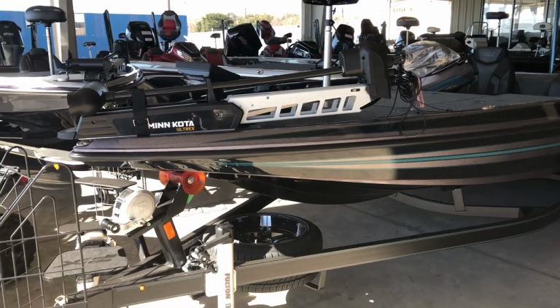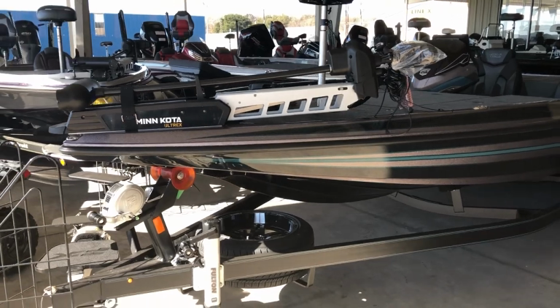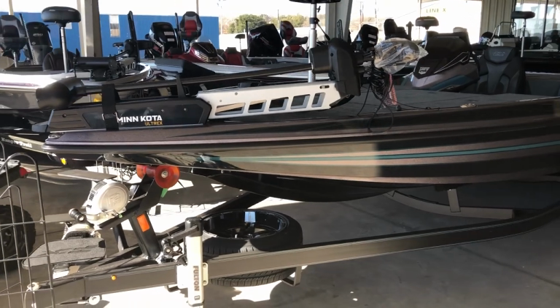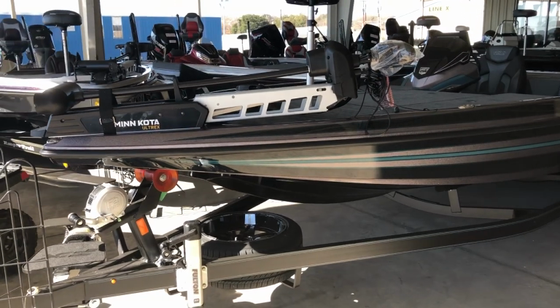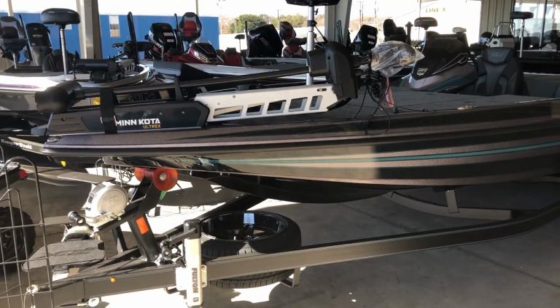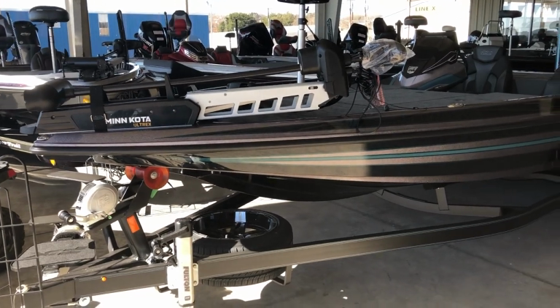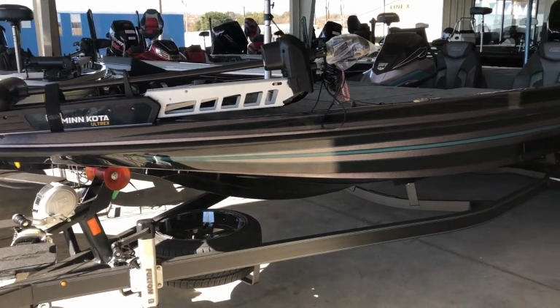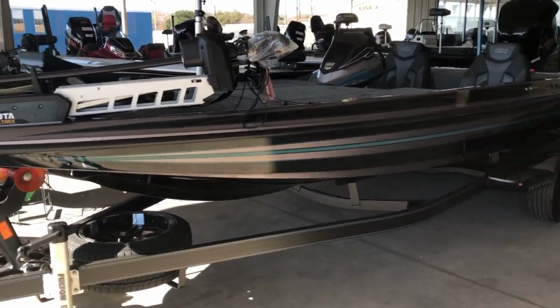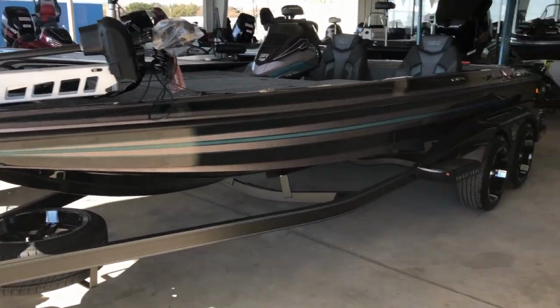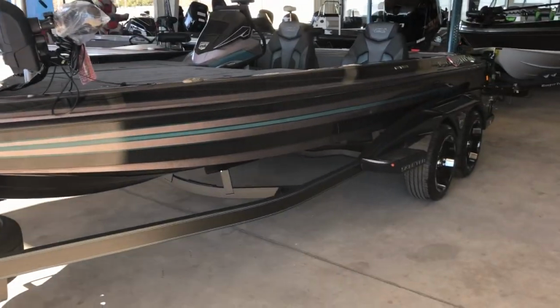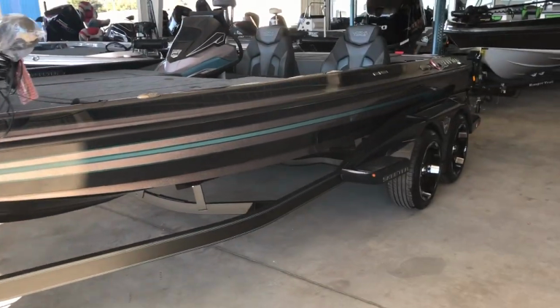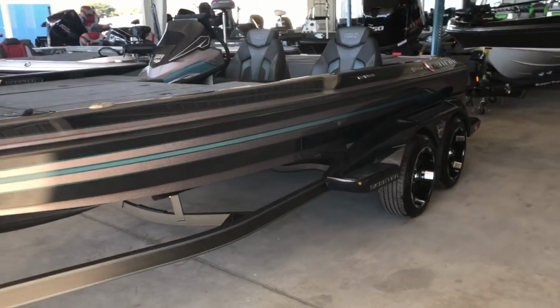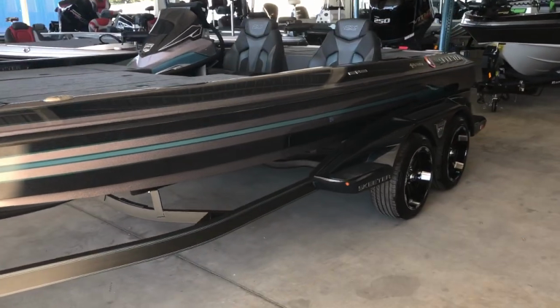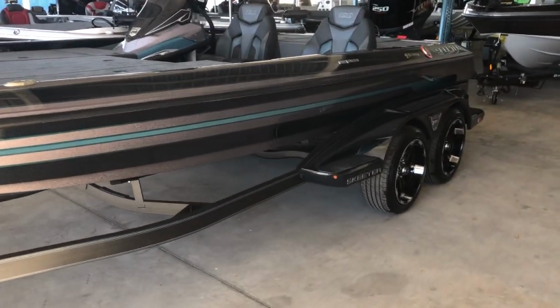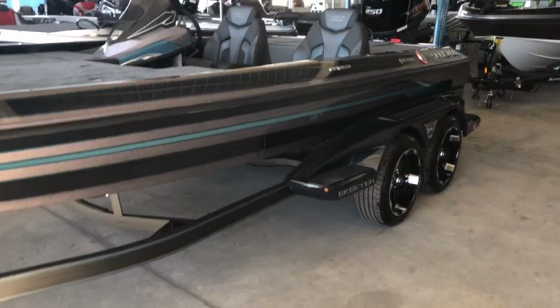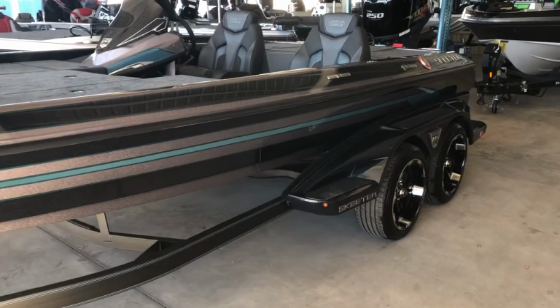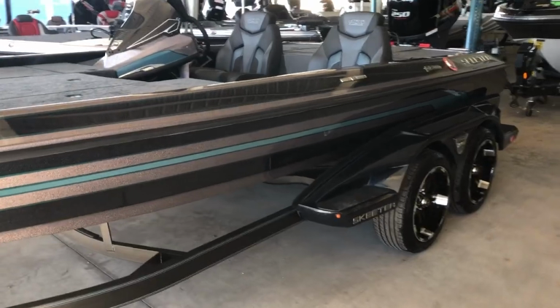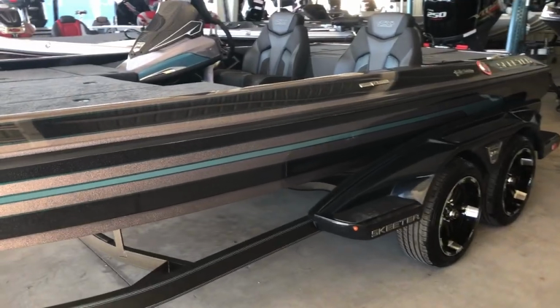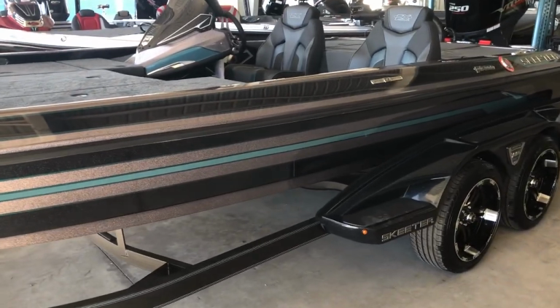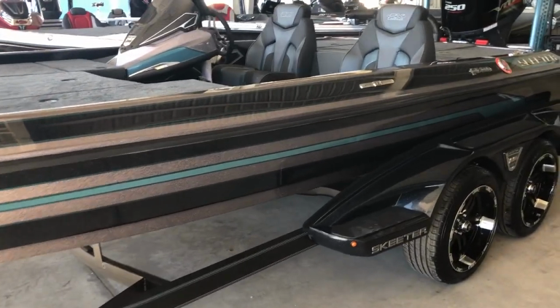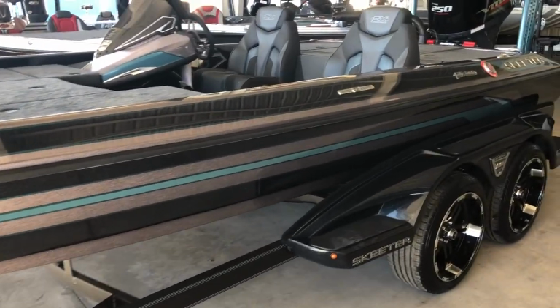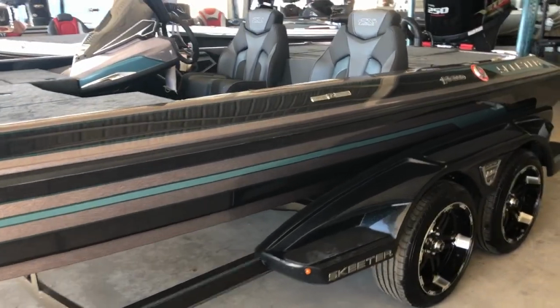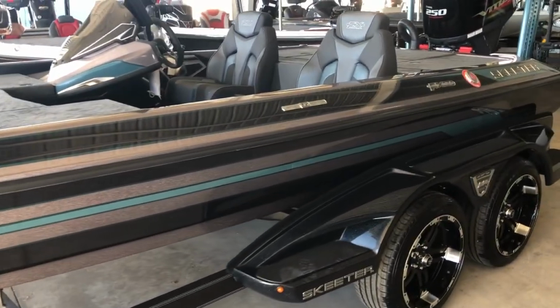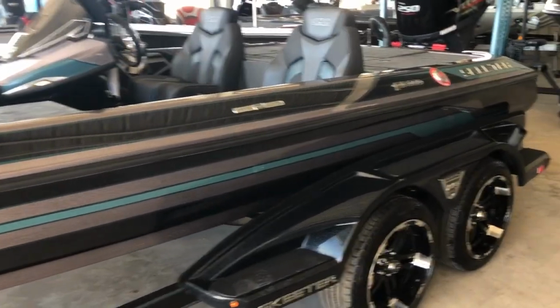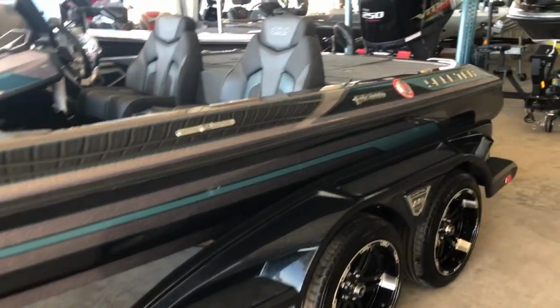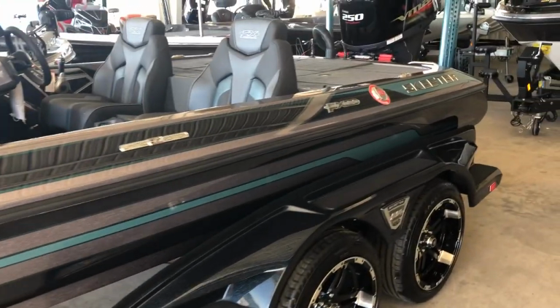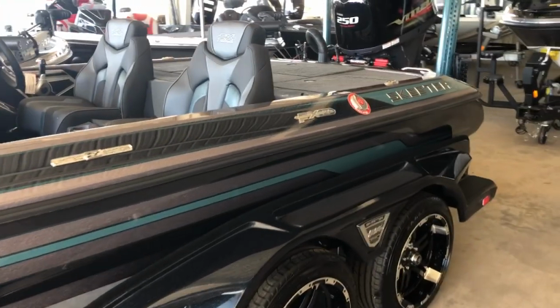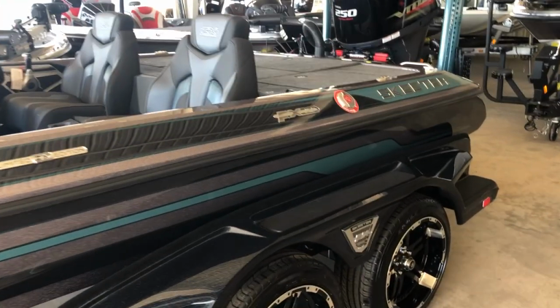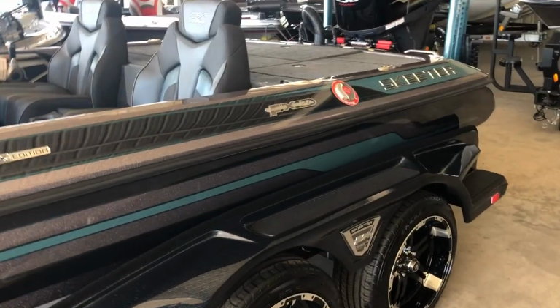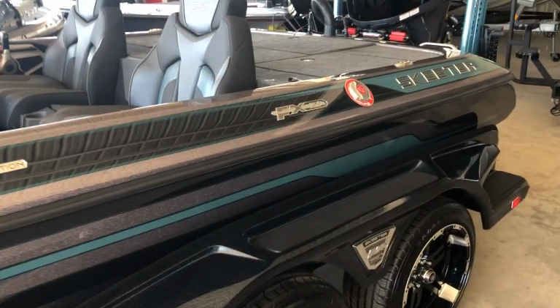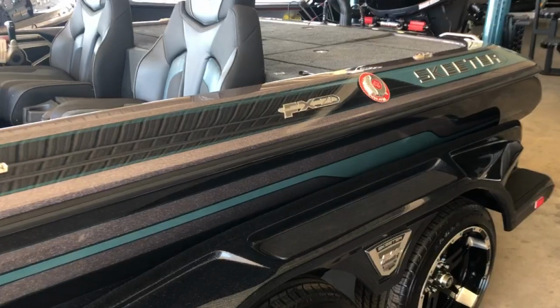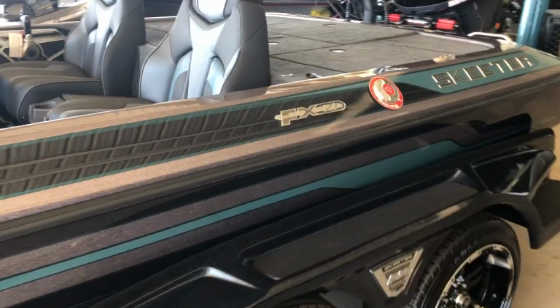All new Speeder FX-21, just in on the lot. This is one of their packaged boats.